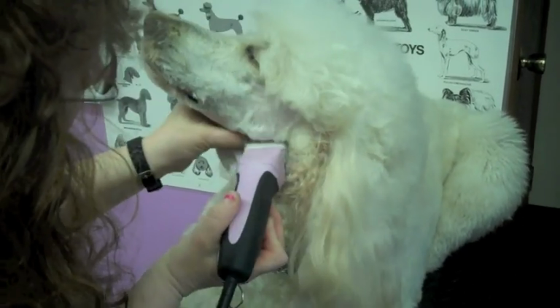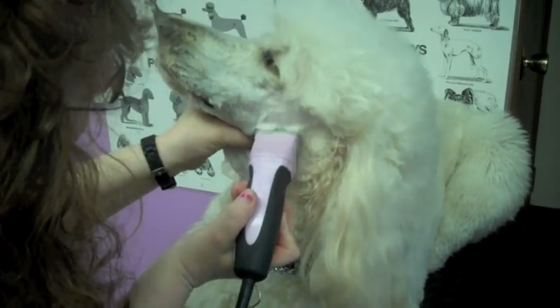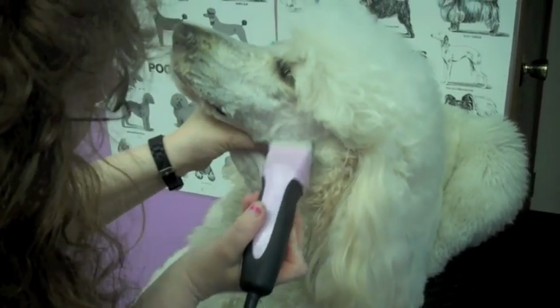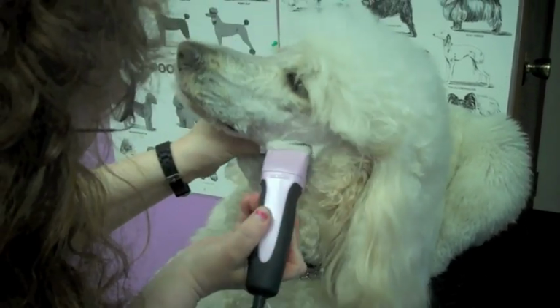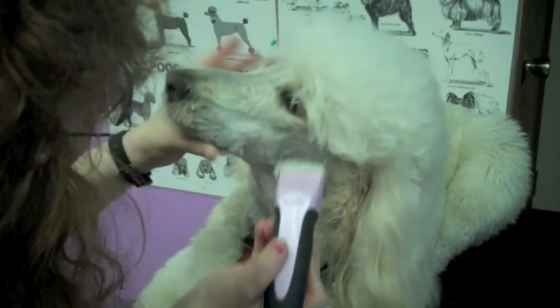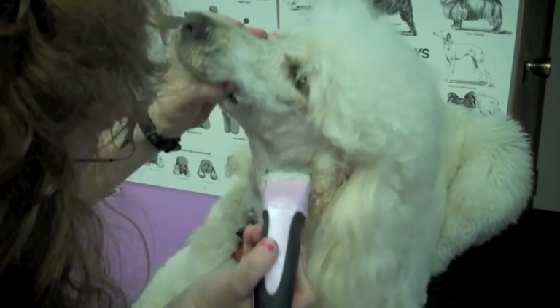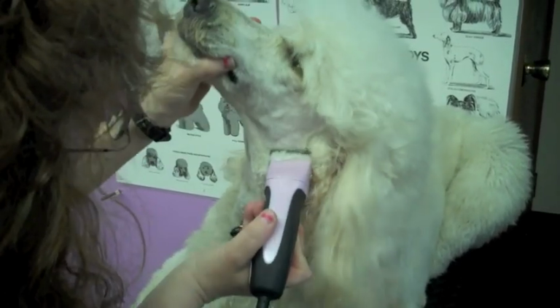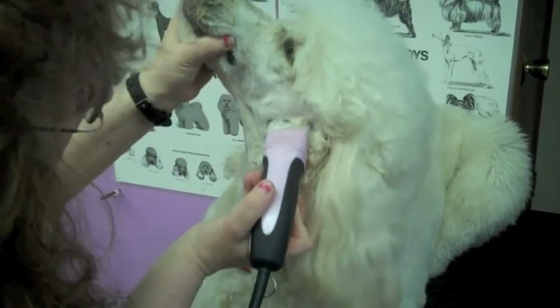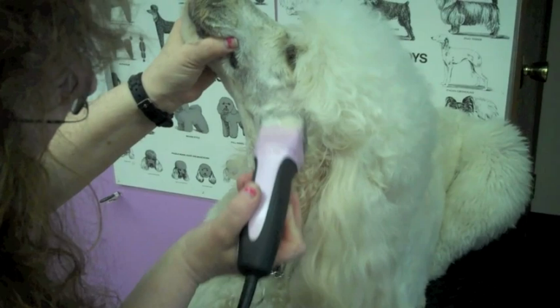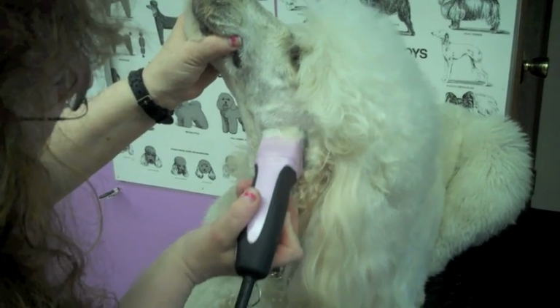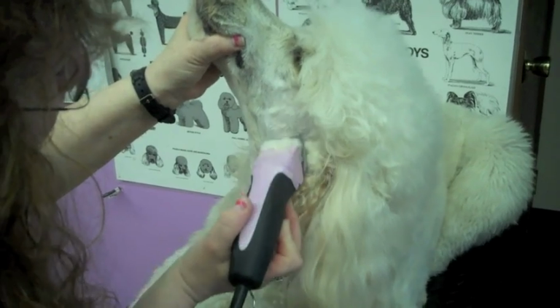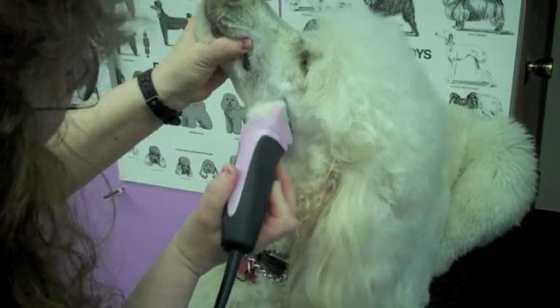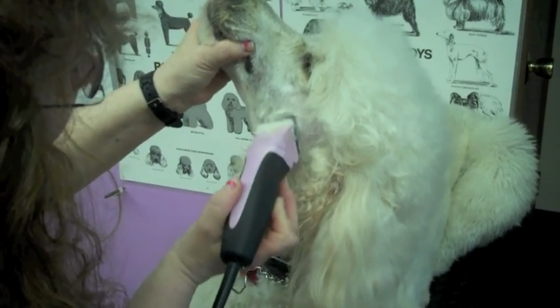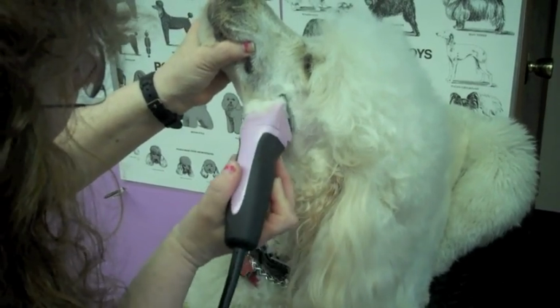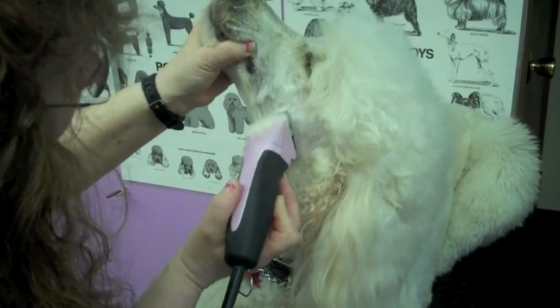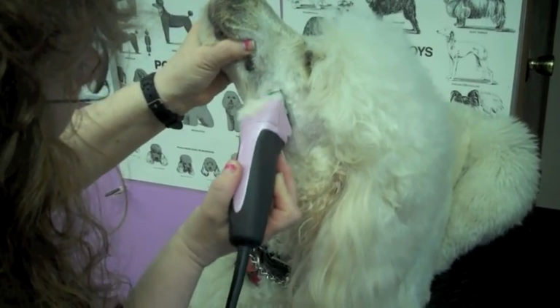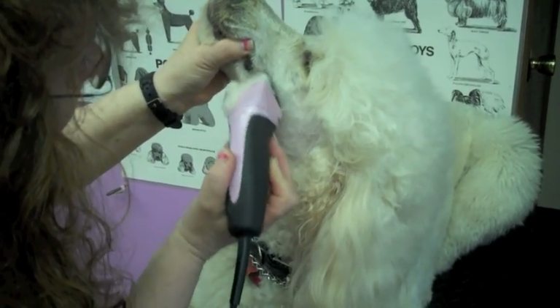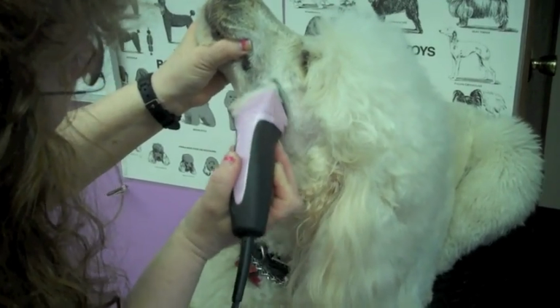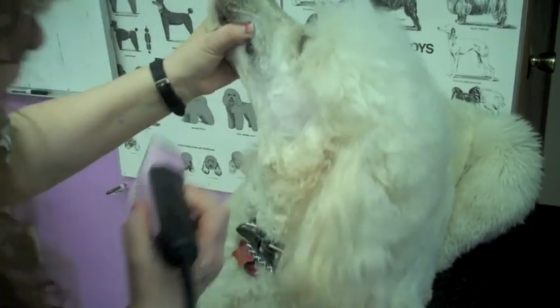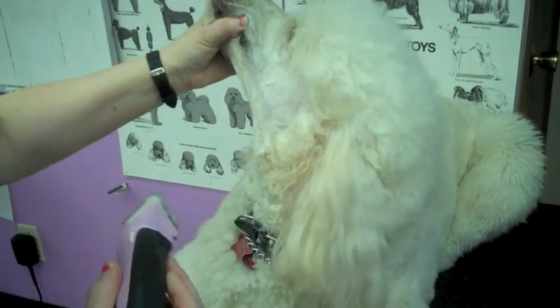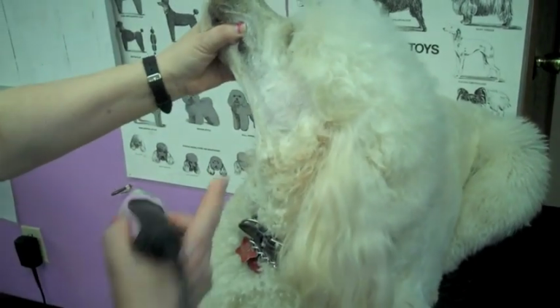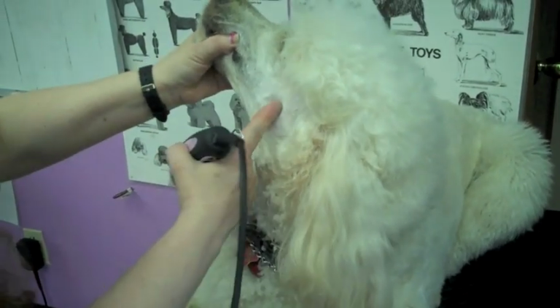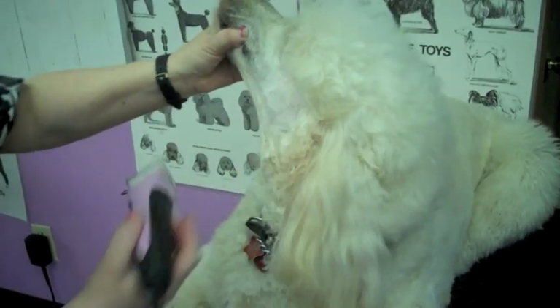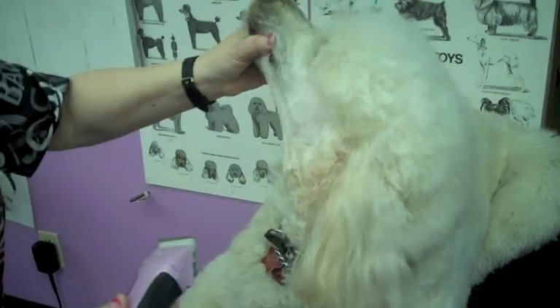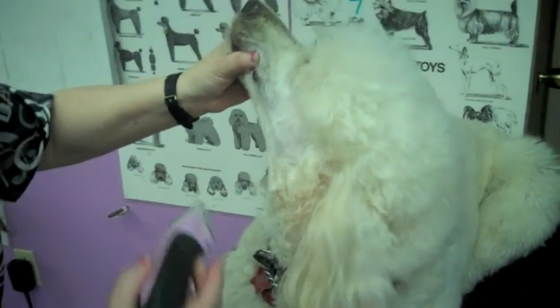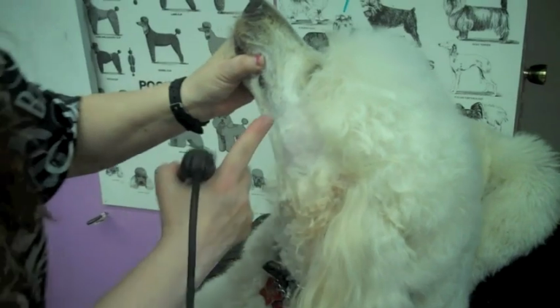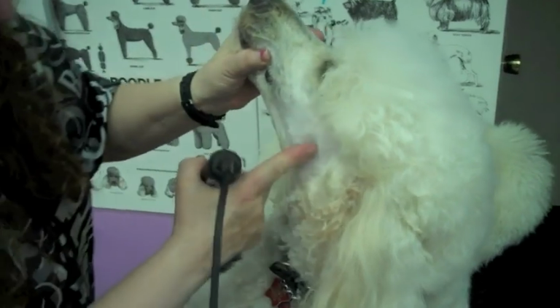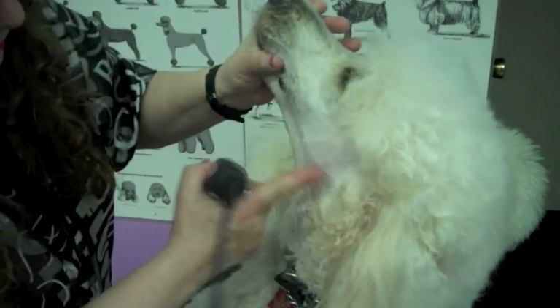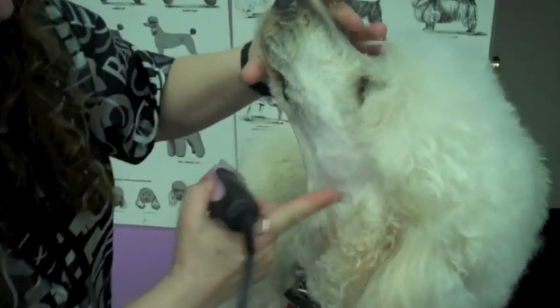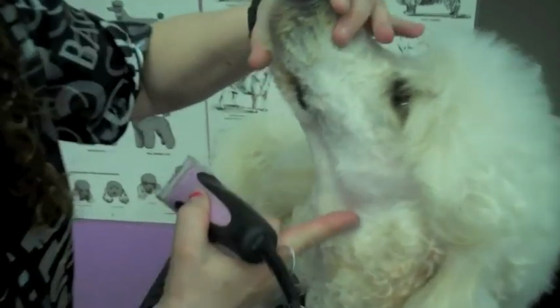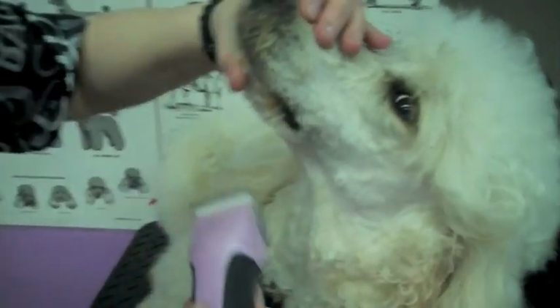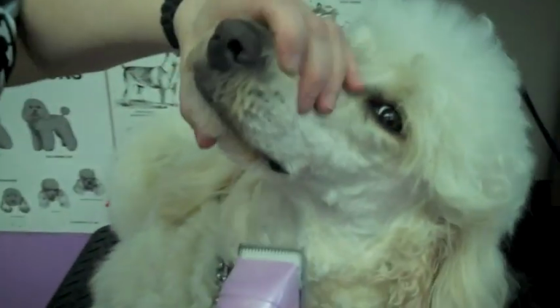He's still a puppy — Wyatt's only one year old, so he's pretty good for grooming. You see how nice that looks there? He's not red or anything.